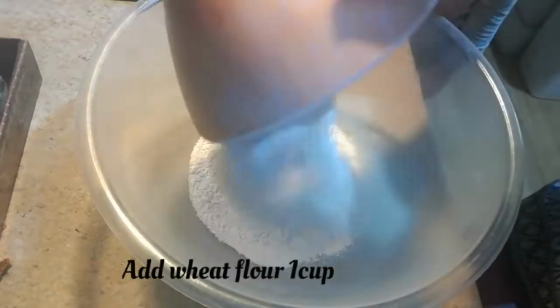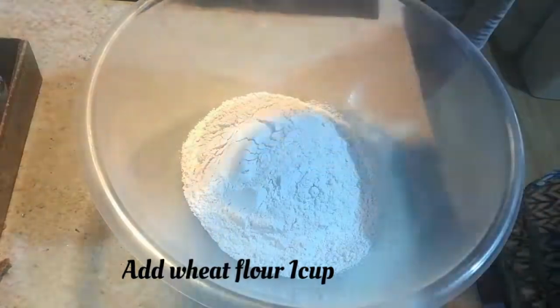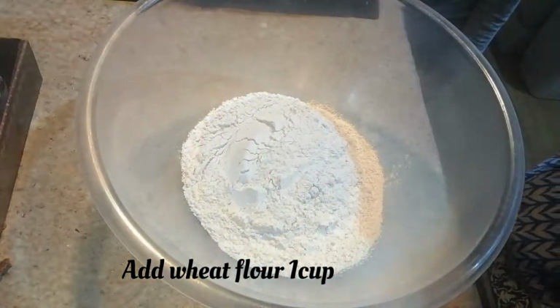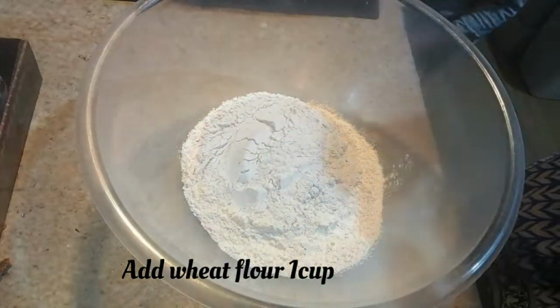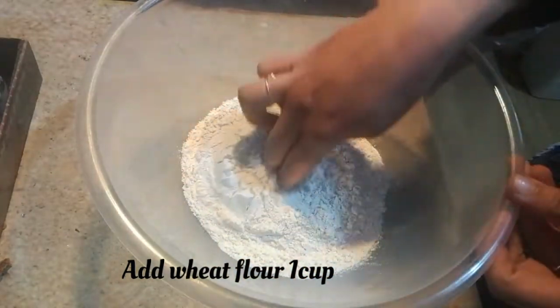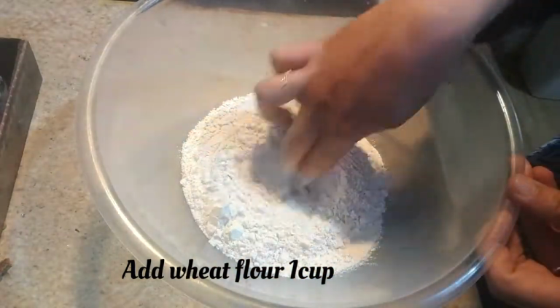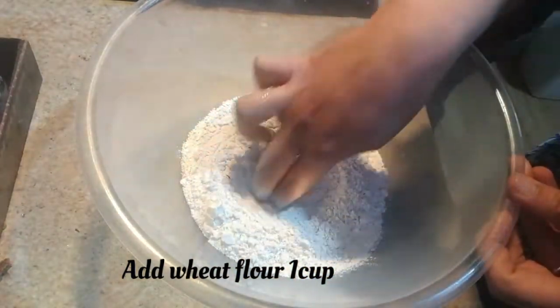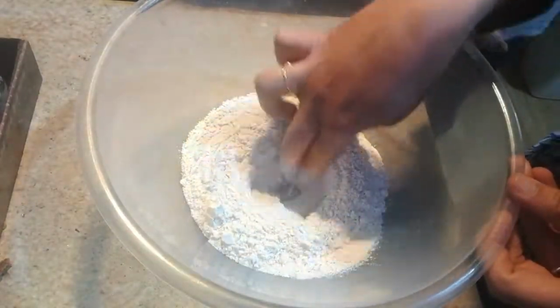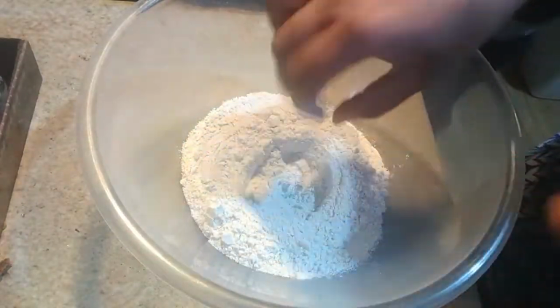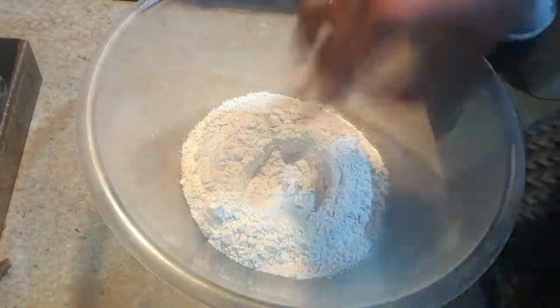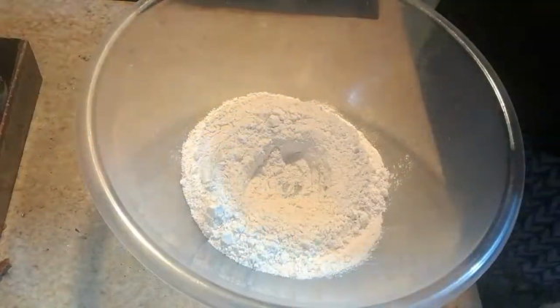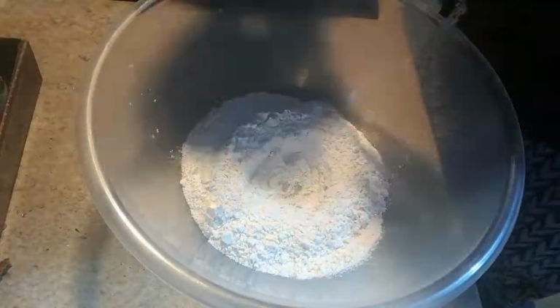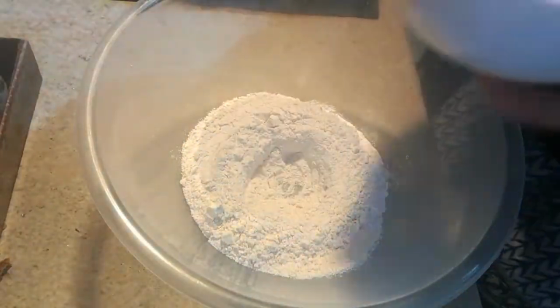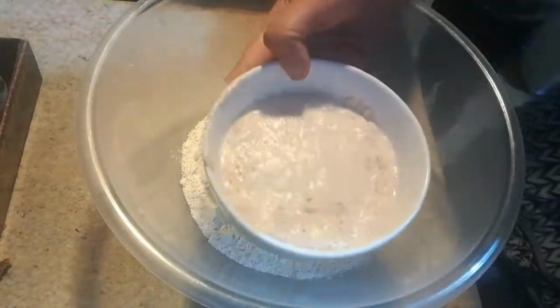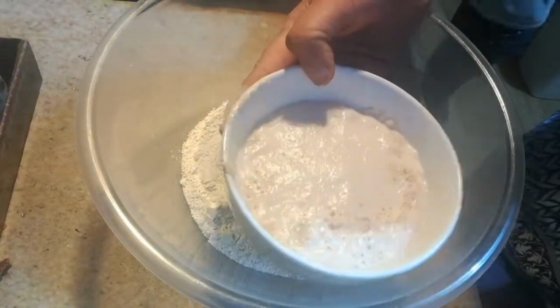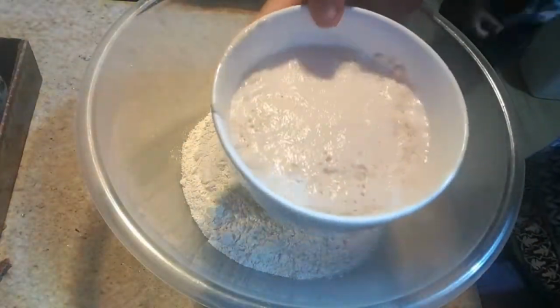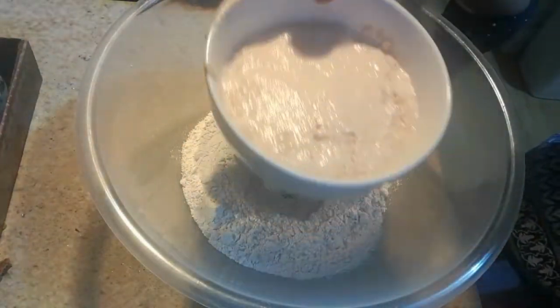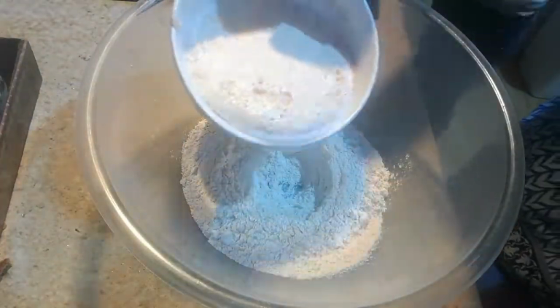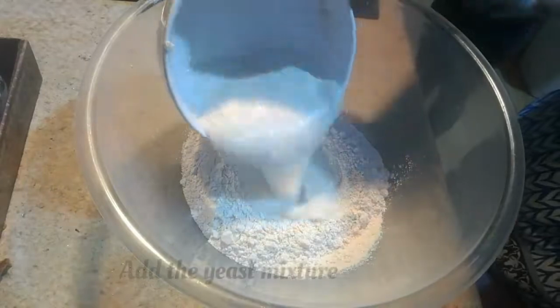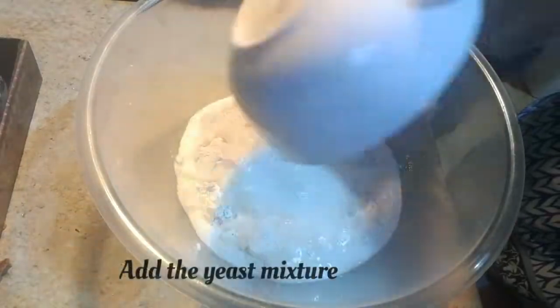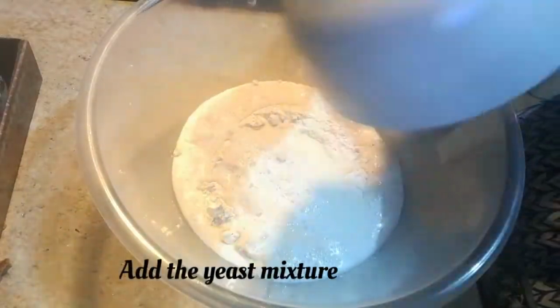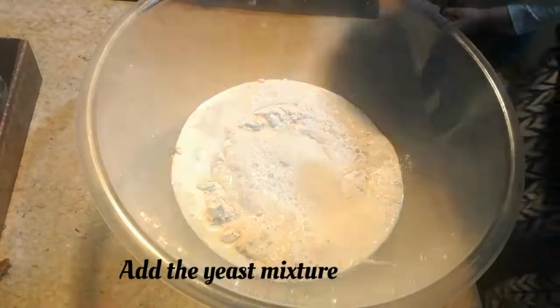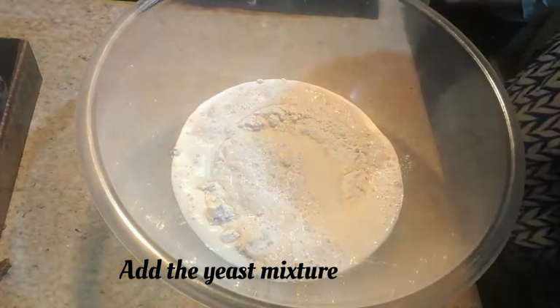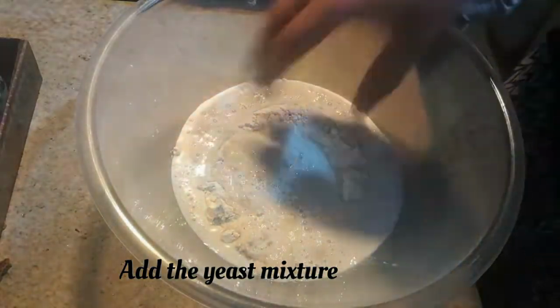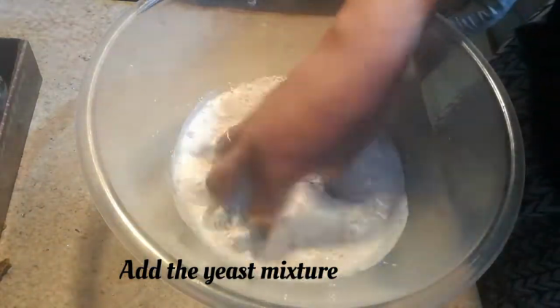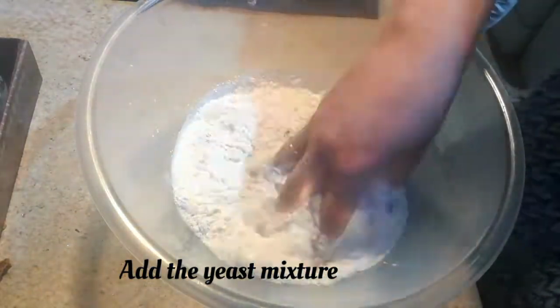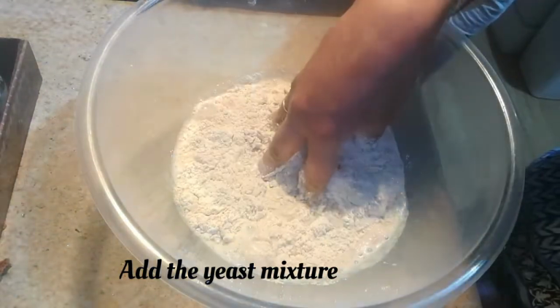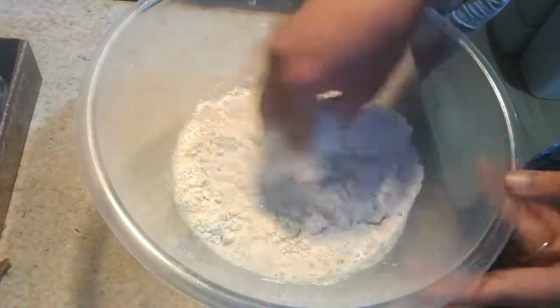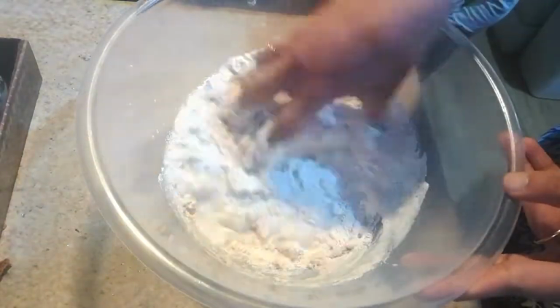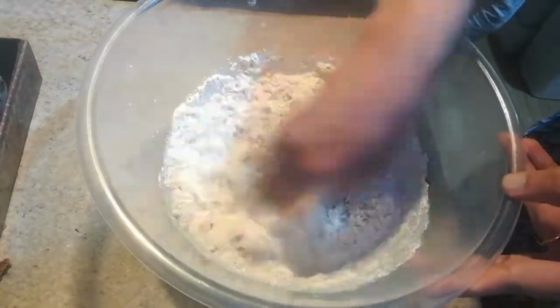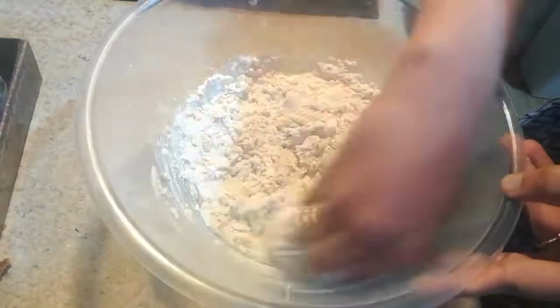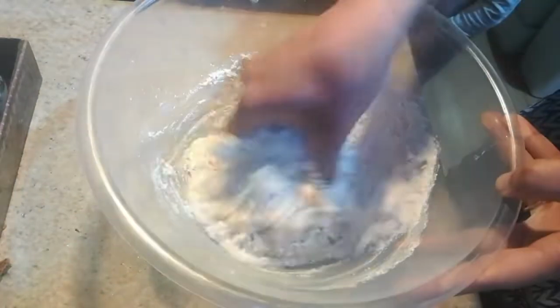Now I'm taking one cup of wheat flour, making a well inside it, and then adding the yeast mixture into it. We have to mix it thoroughly.